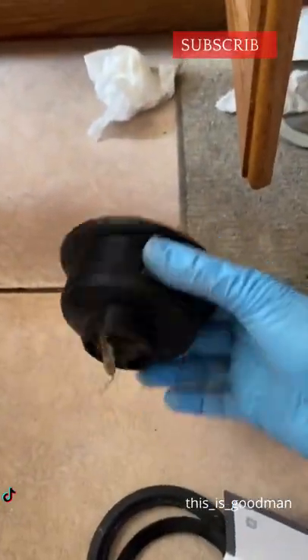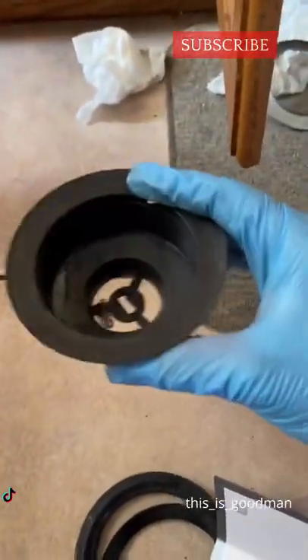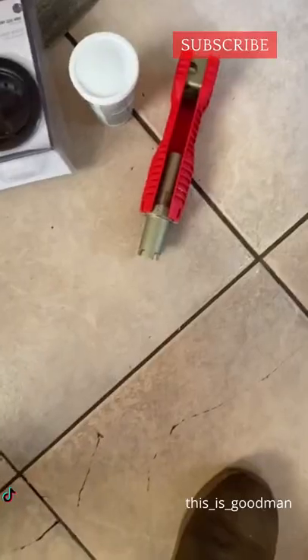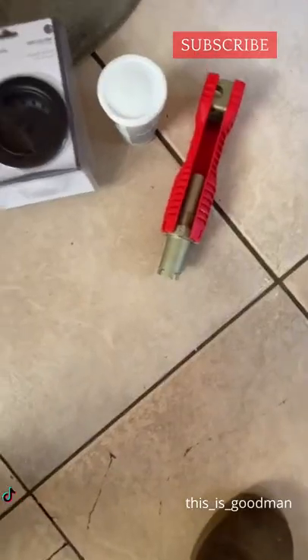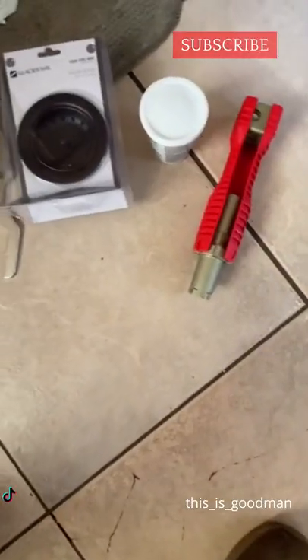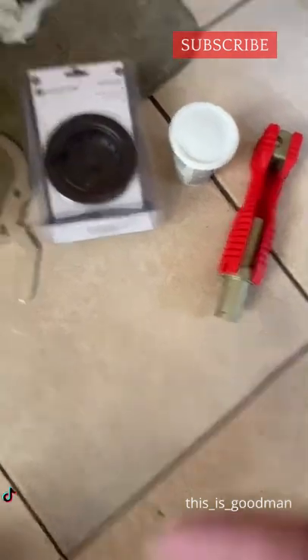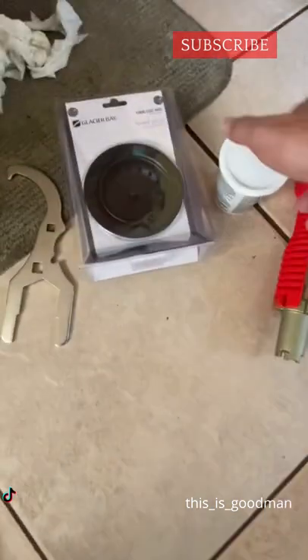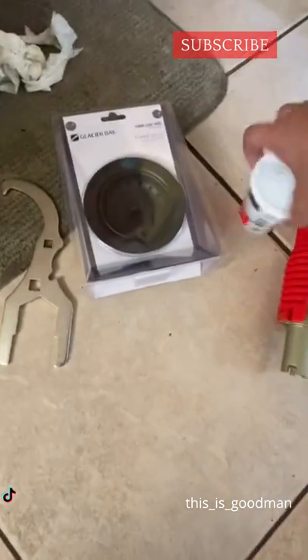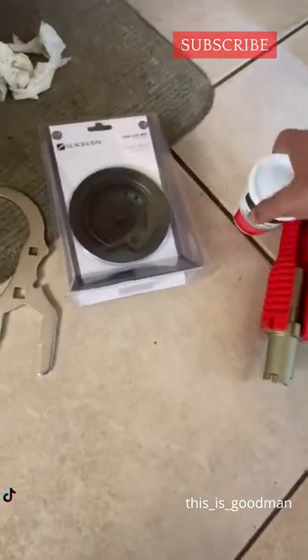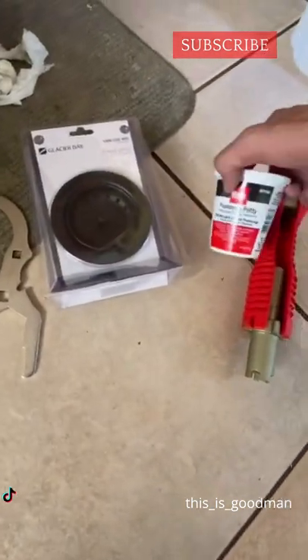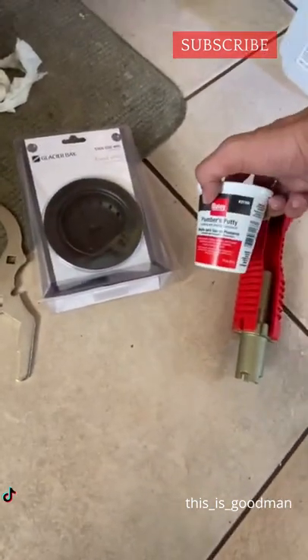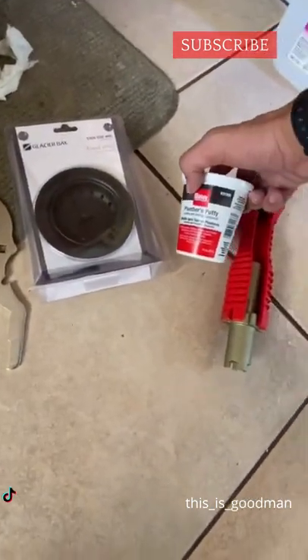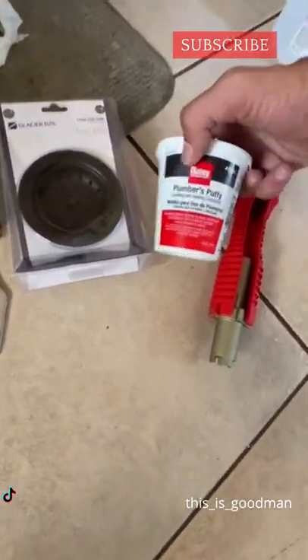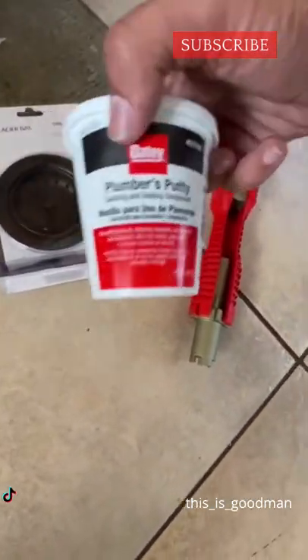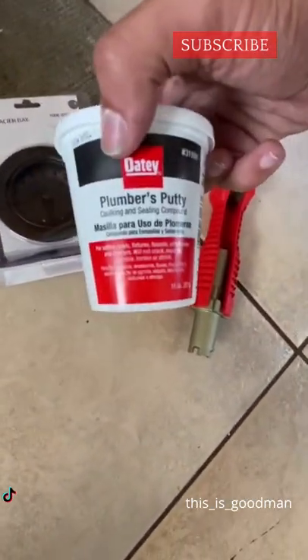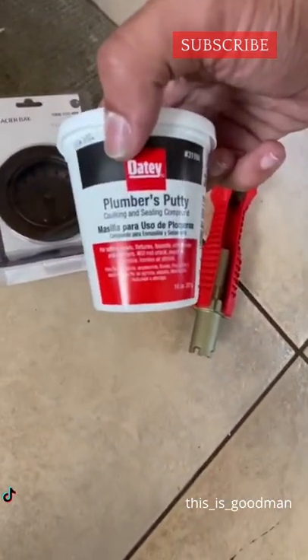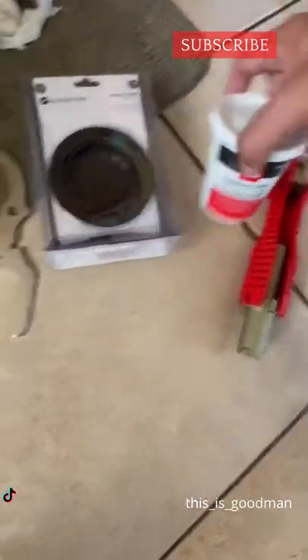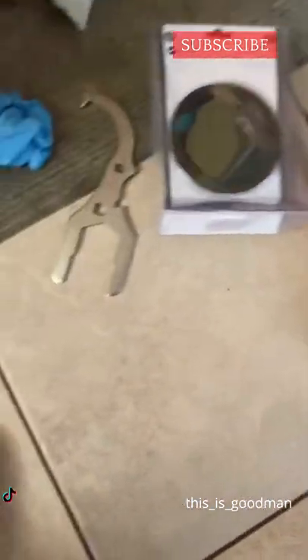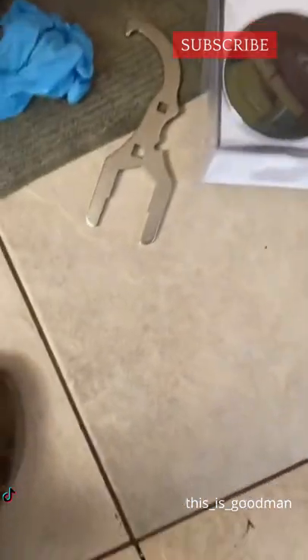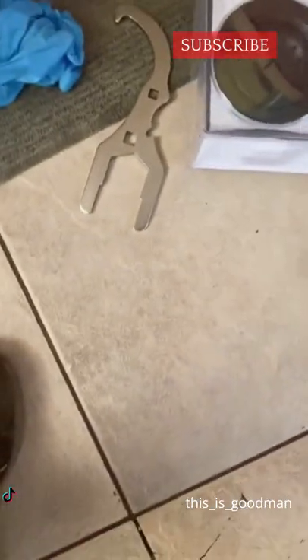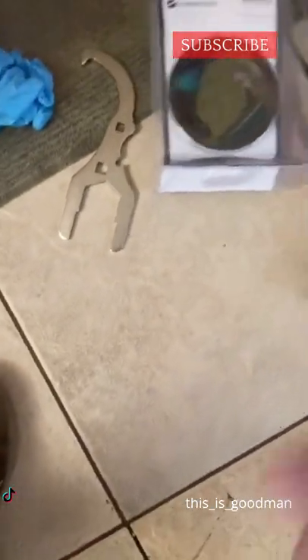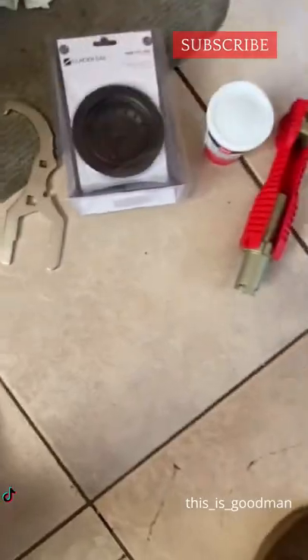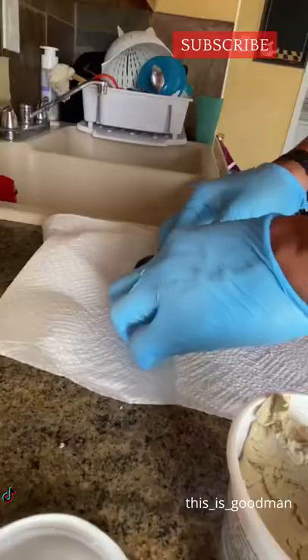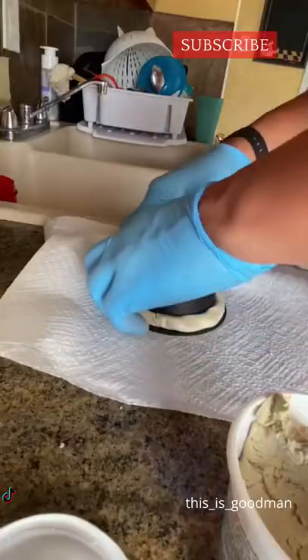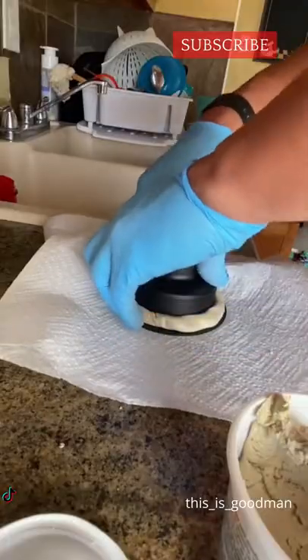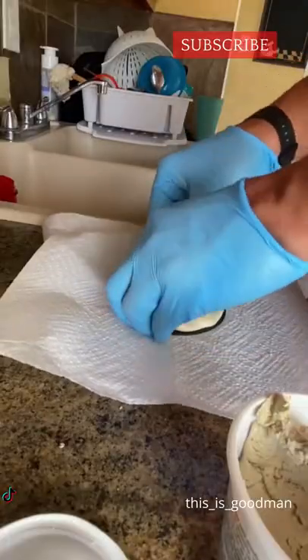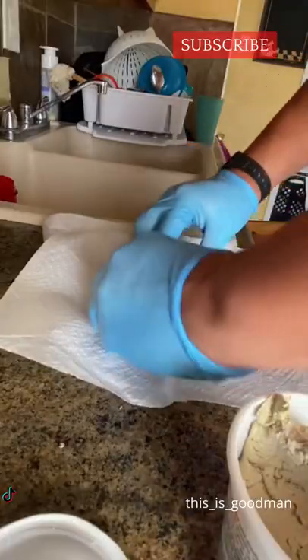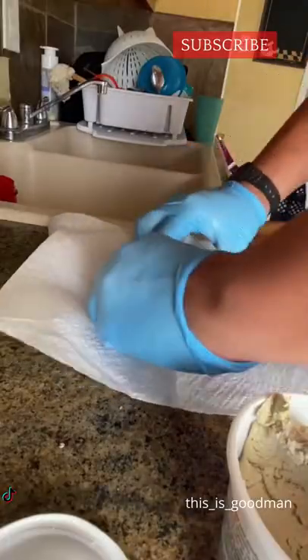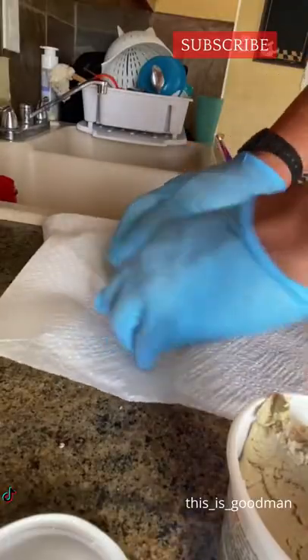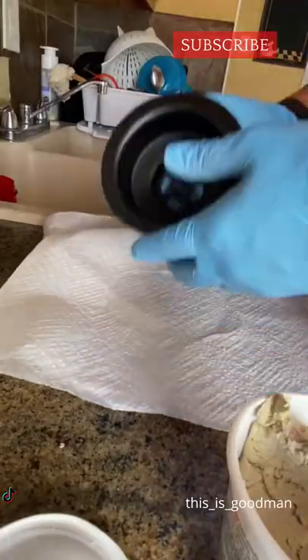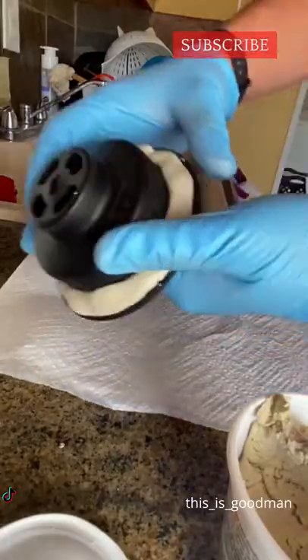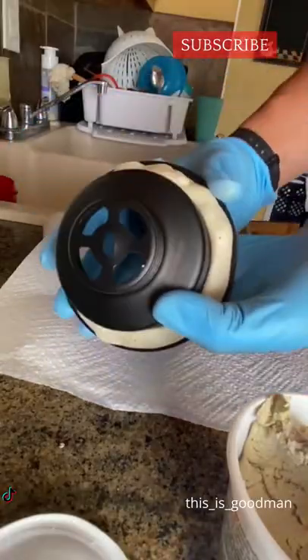Anyway, I brought my Ridgid 15-in-1 tool, plumber's putty, the metal strainer, and this really cool plumber's wrench that will tighten anything you need on this job. You can get all that stuff at Home Depot.